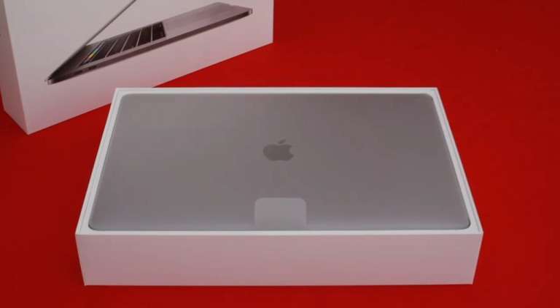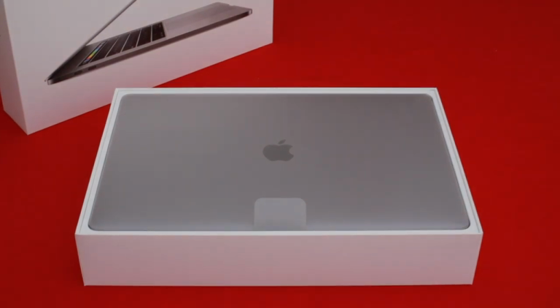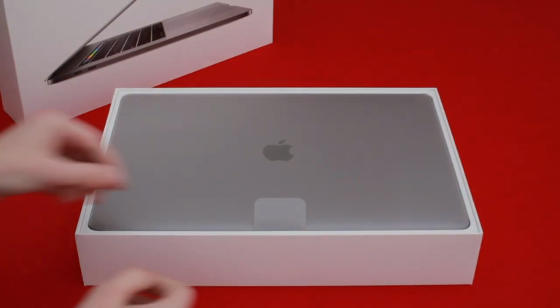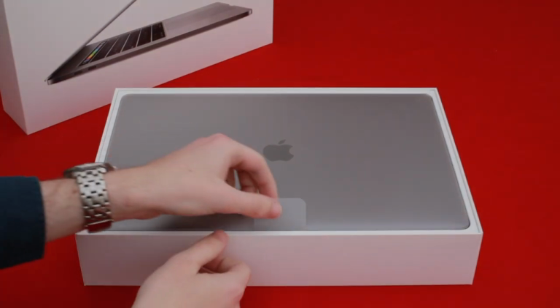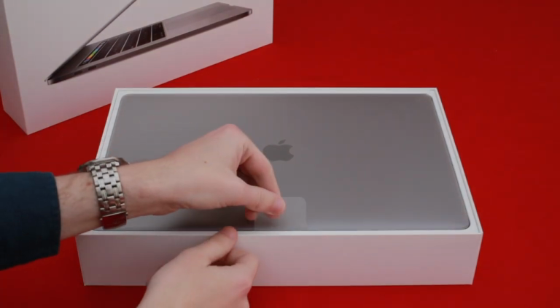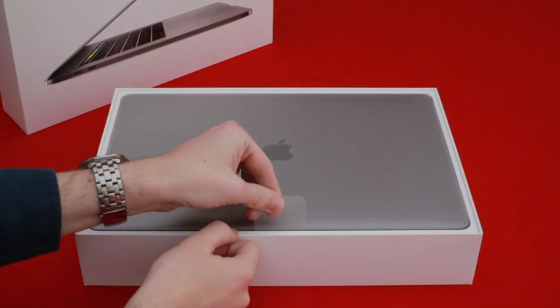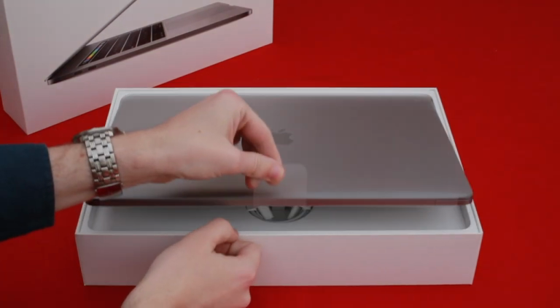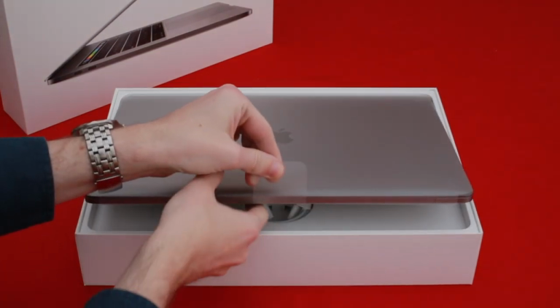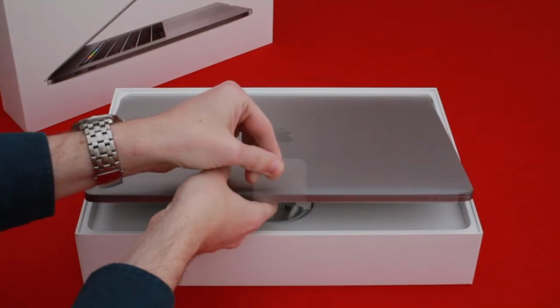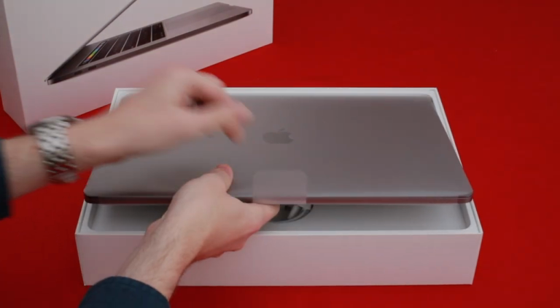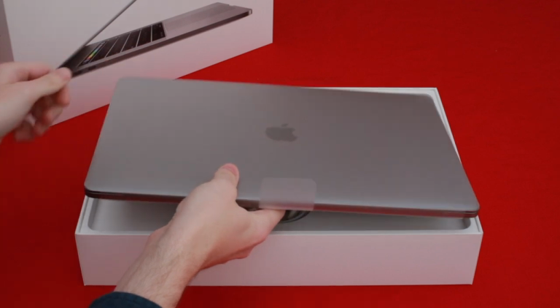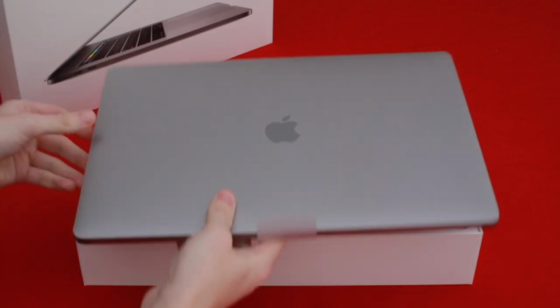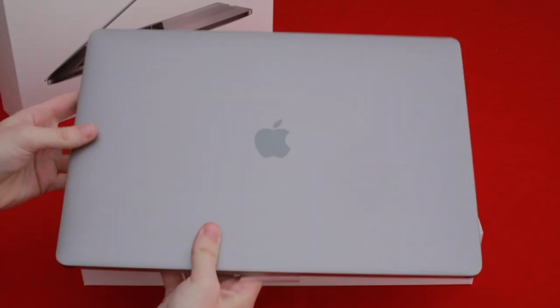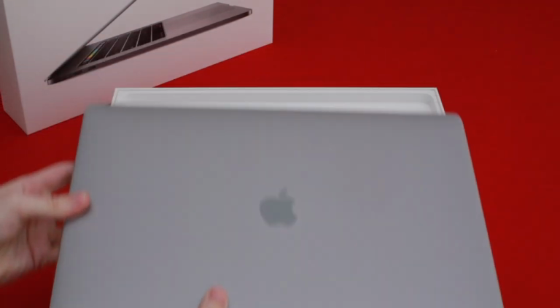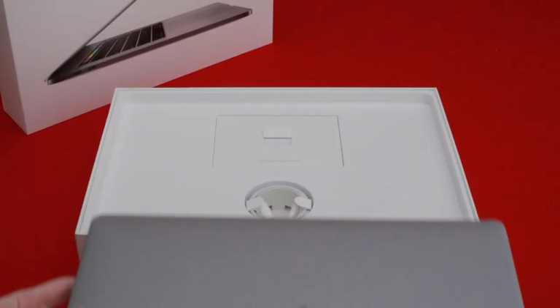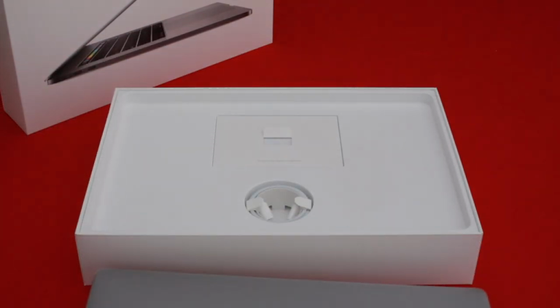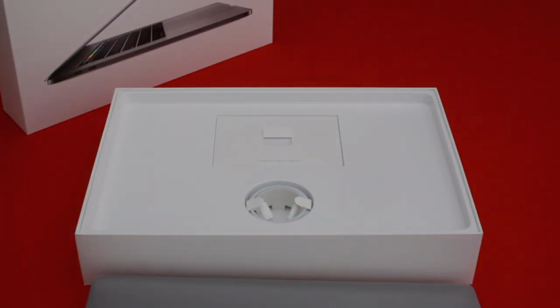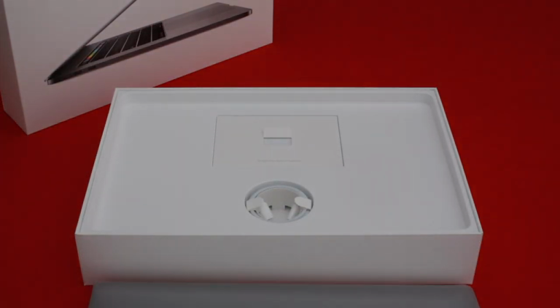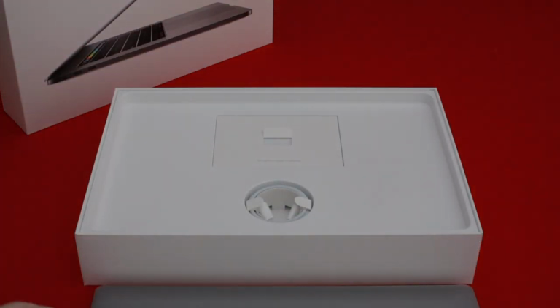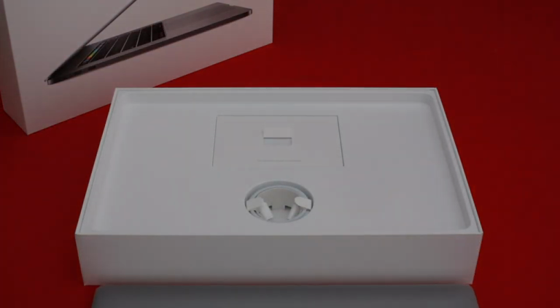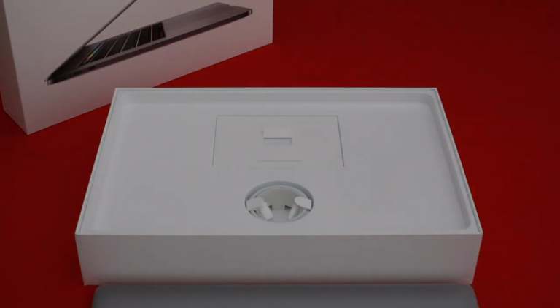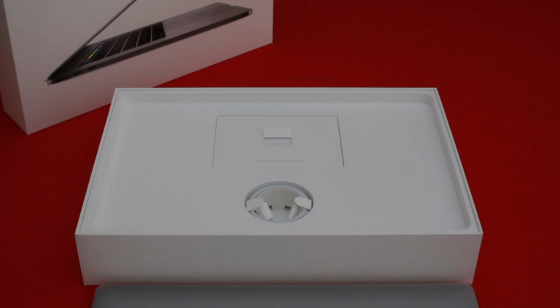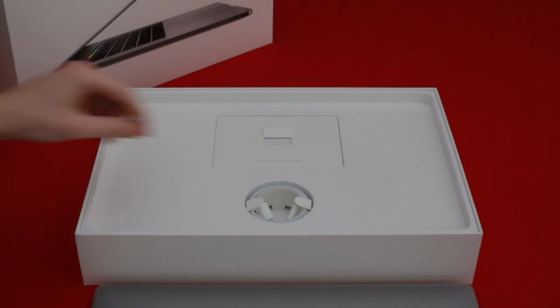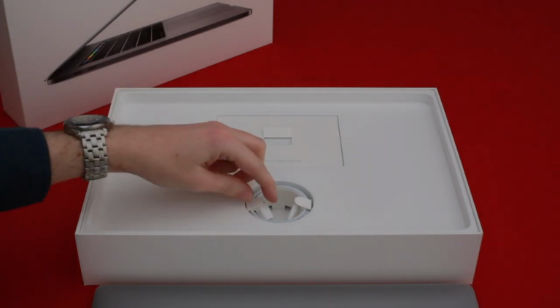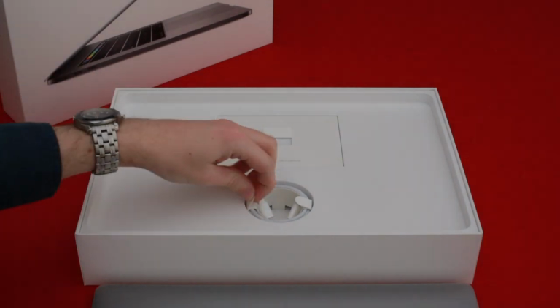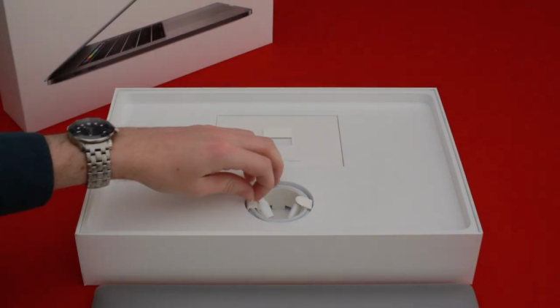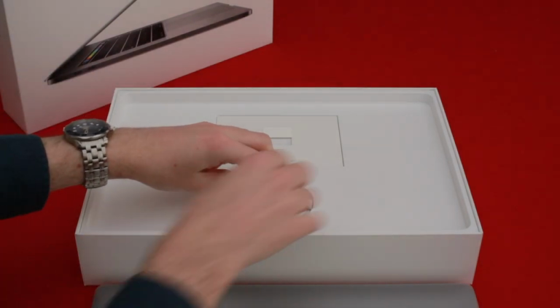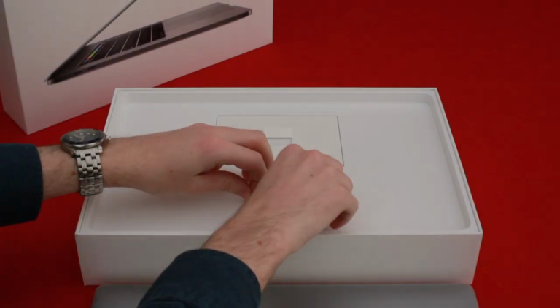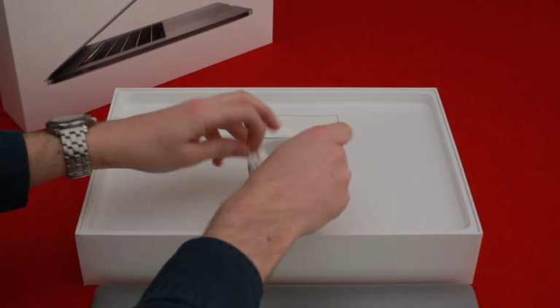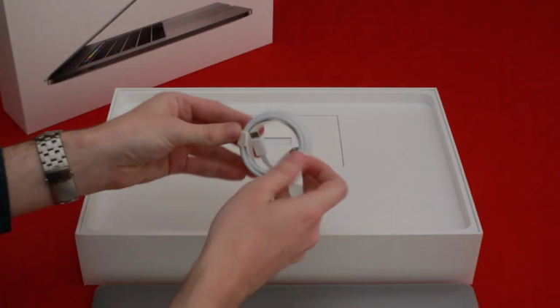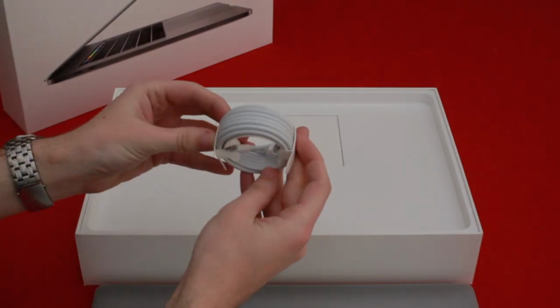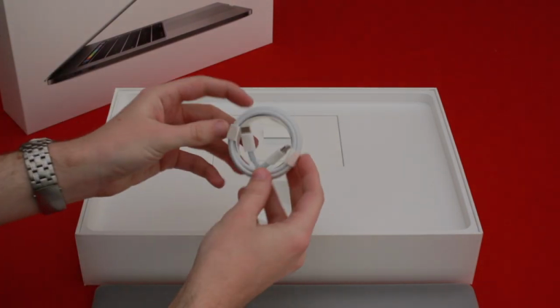Once we get the box open, you're greeted with the sight of this beautiful gun metal gray finish — or the space gray finish — Apple MacBook Pro. Removing that from the box, you have the customary power leads inside.